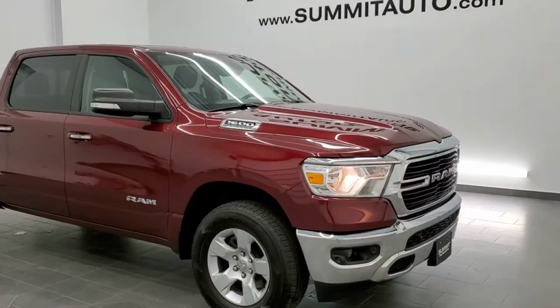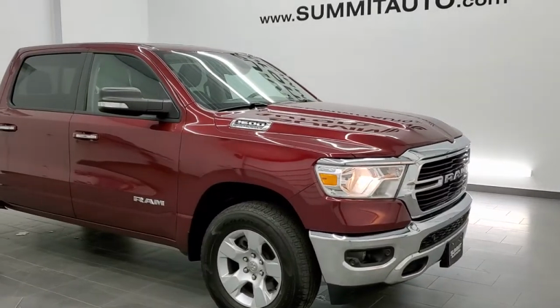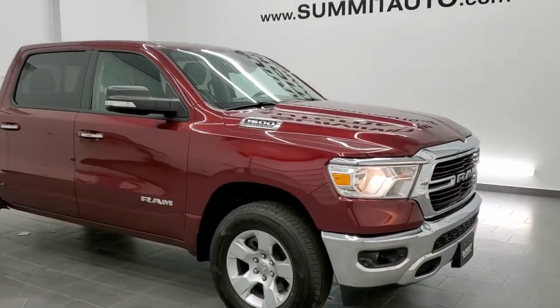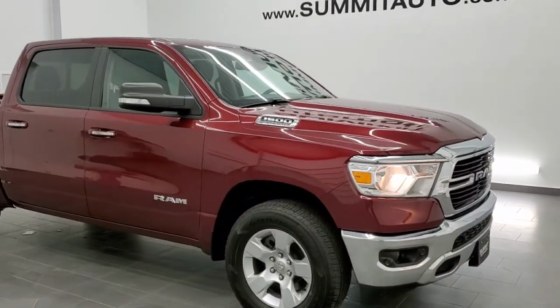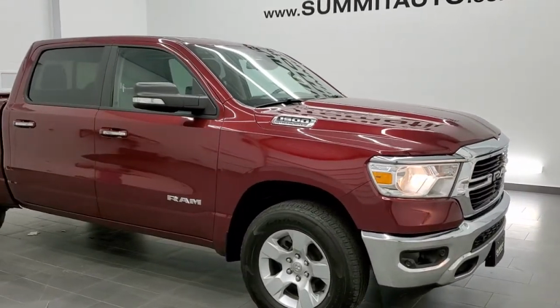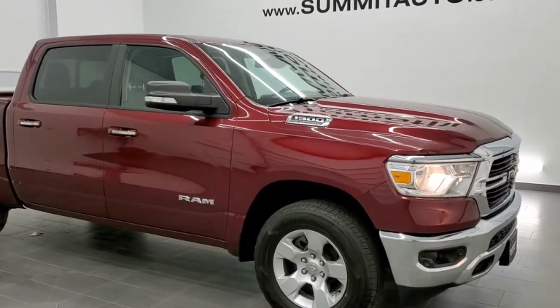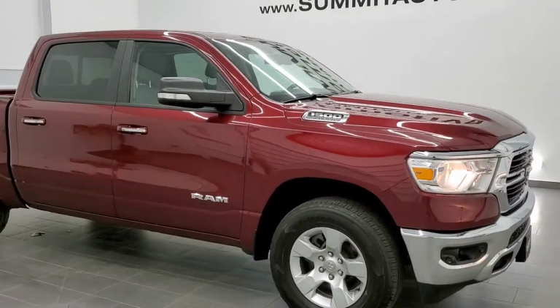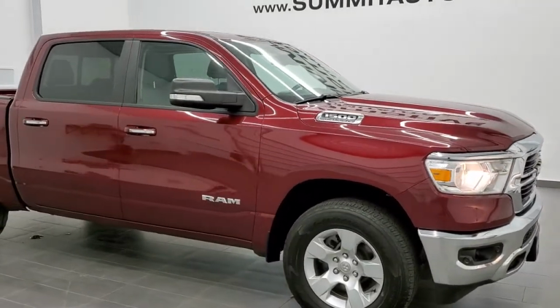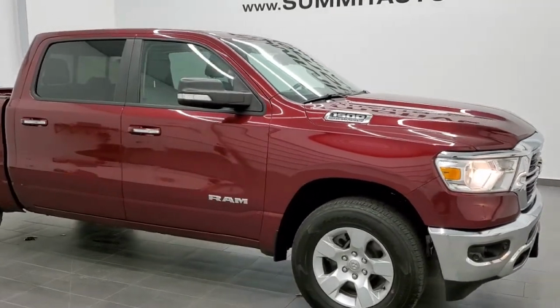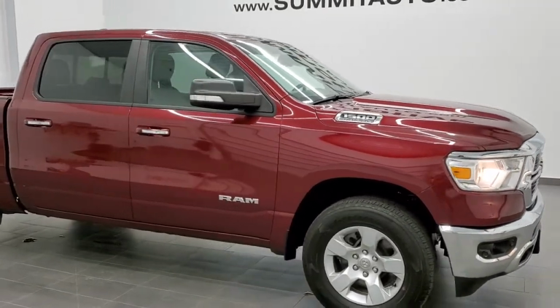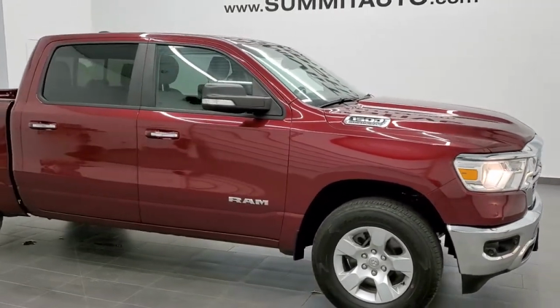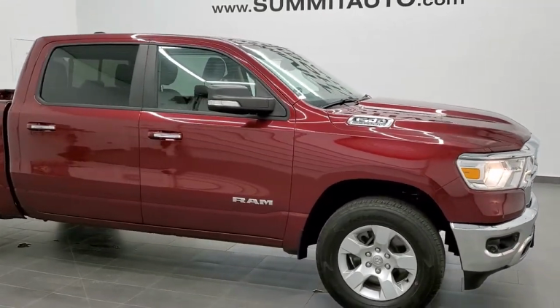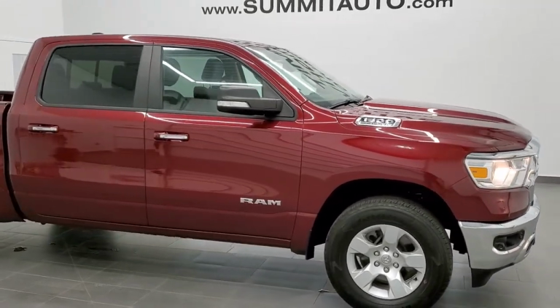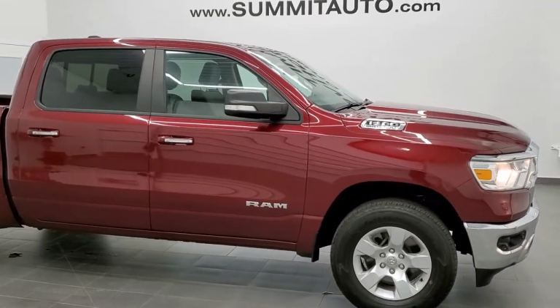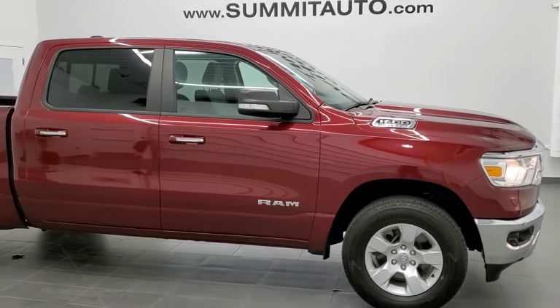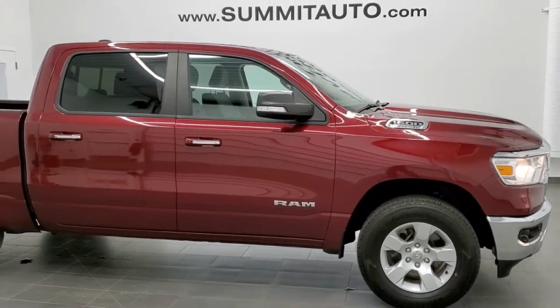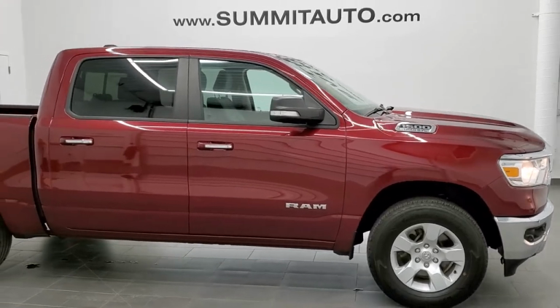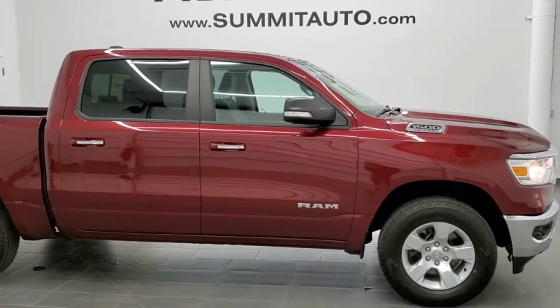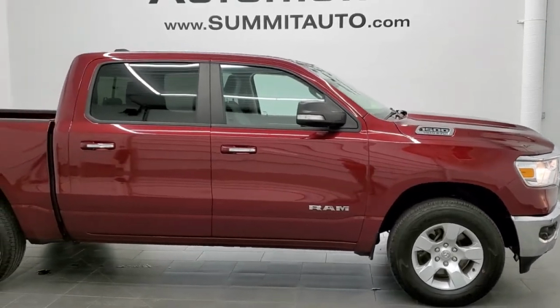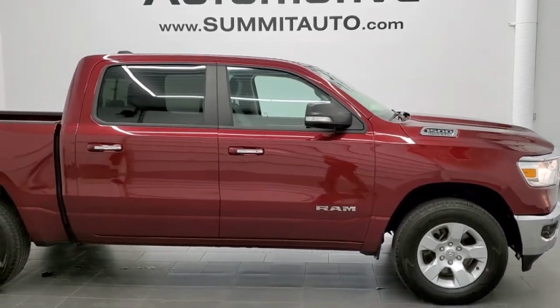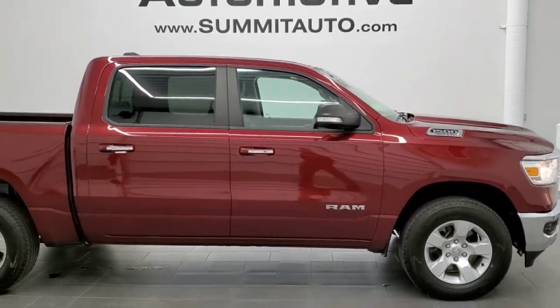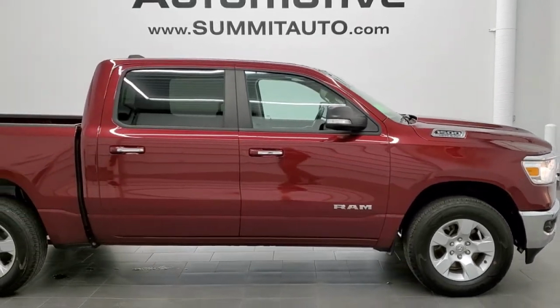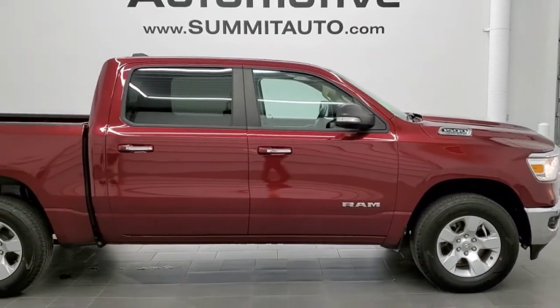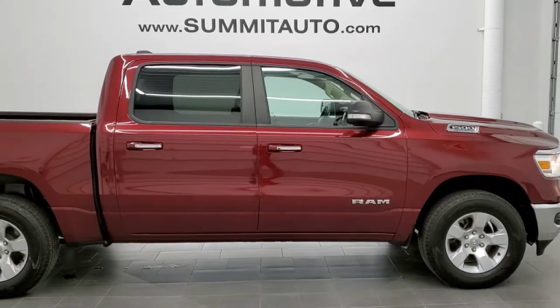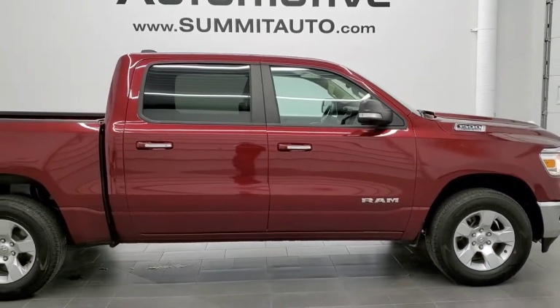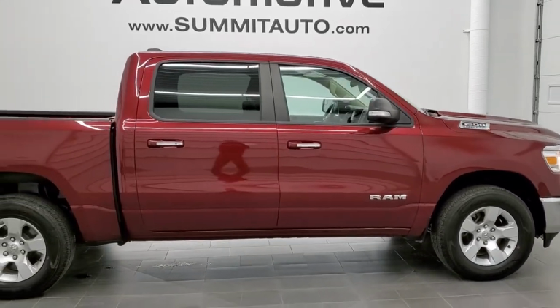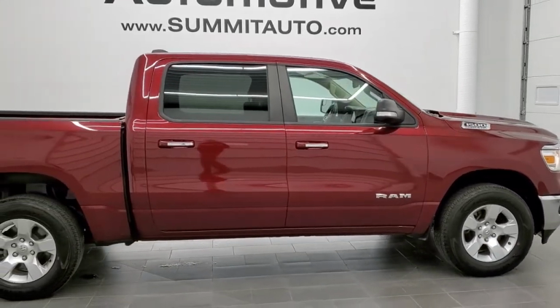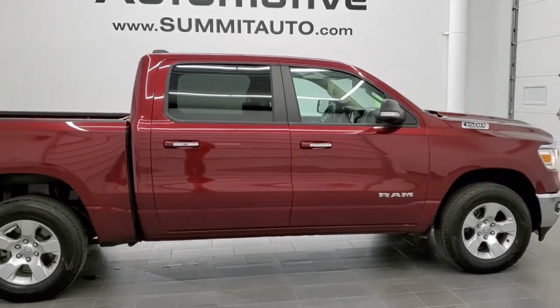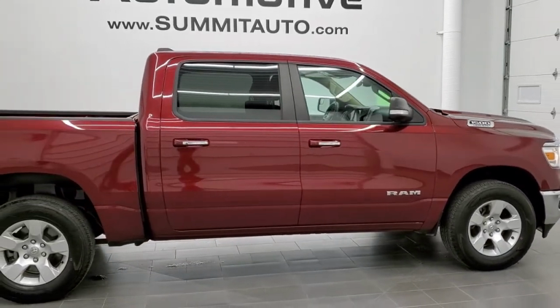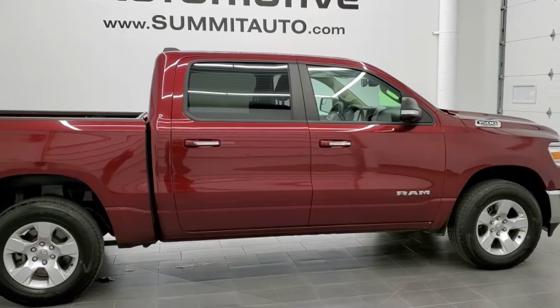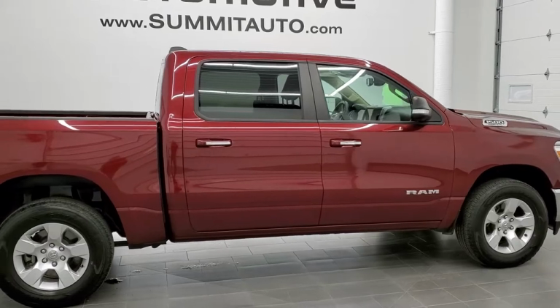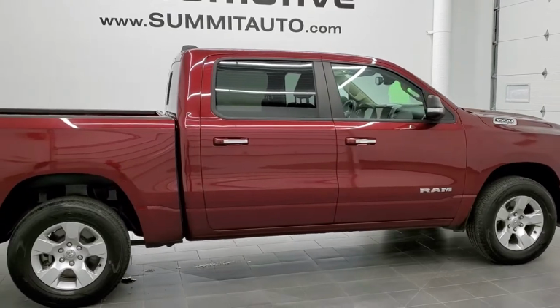This is stock number 20T245A. We are here at Summit Automotive in Fond du Lac, Wisconsin, your new and used Ram and light duty truck headquarters.